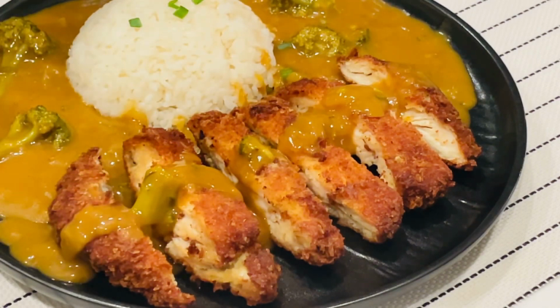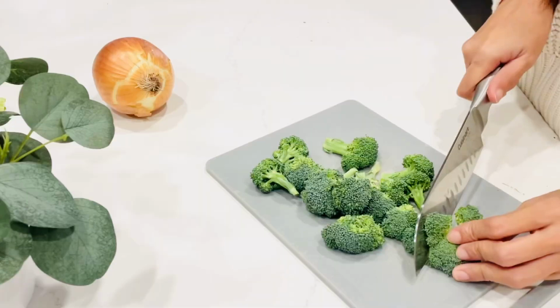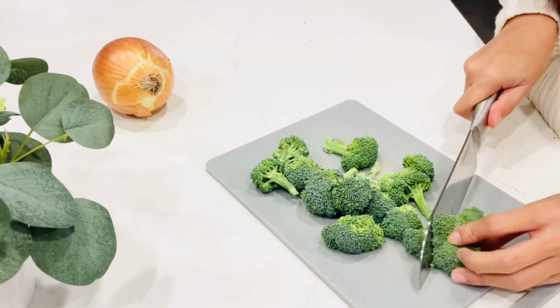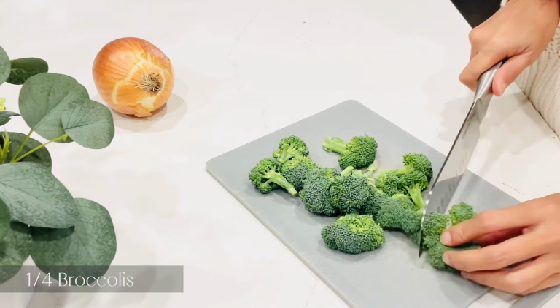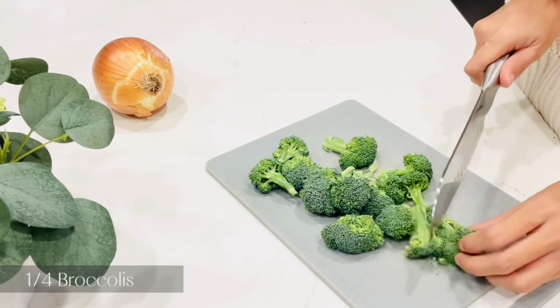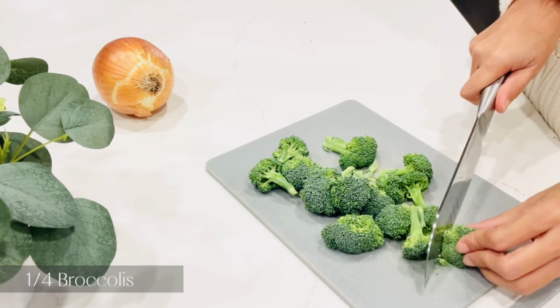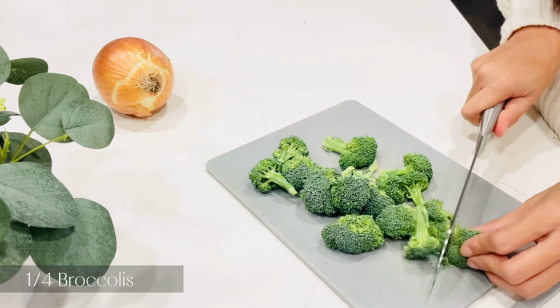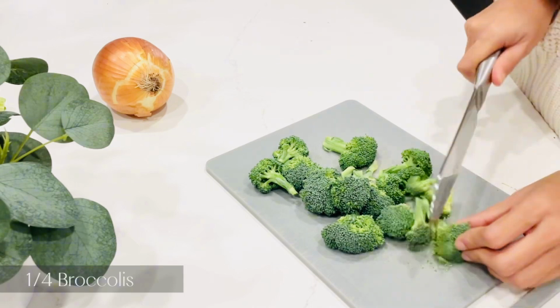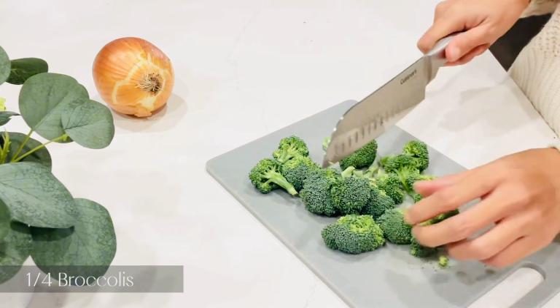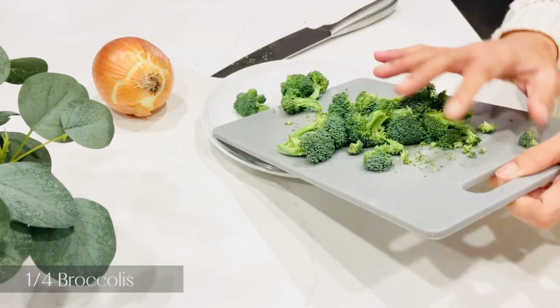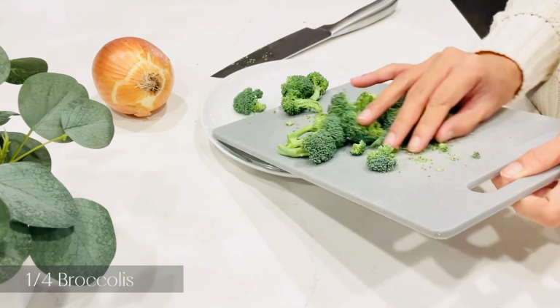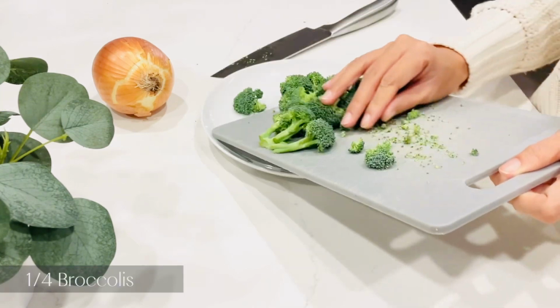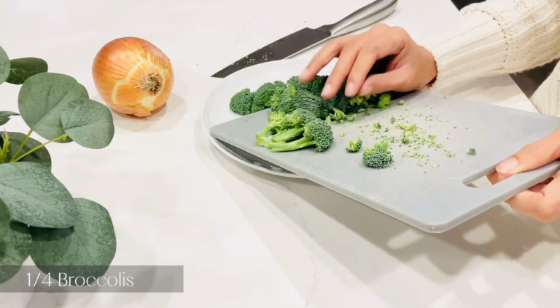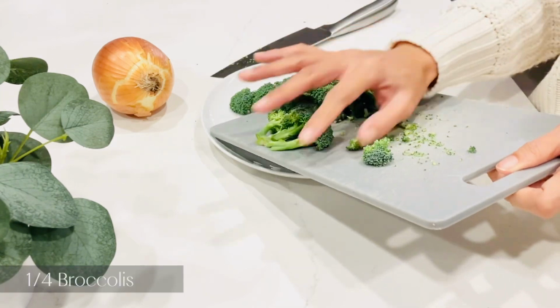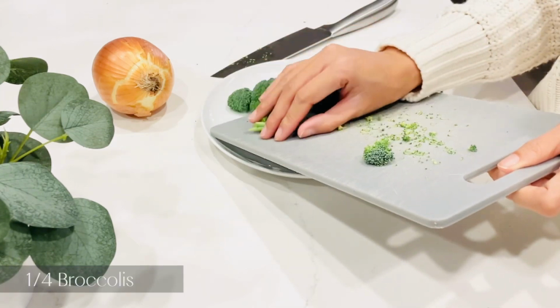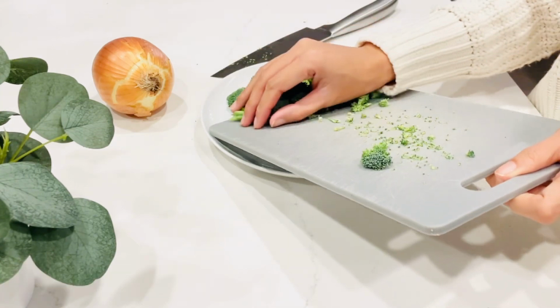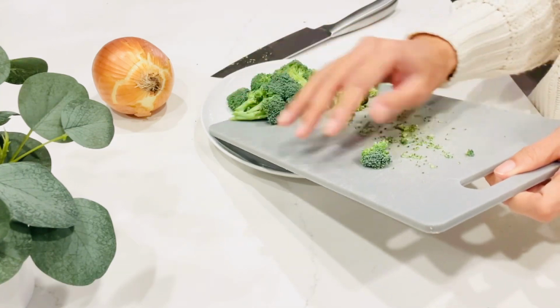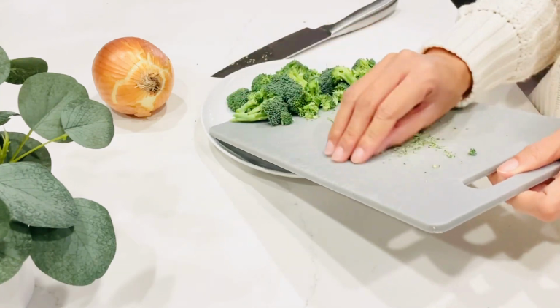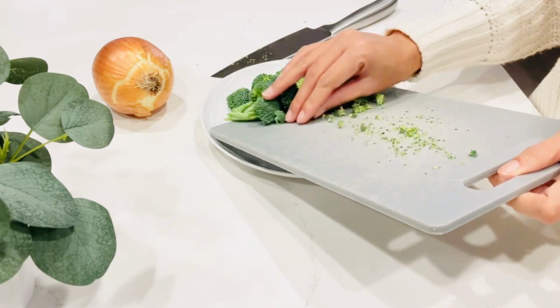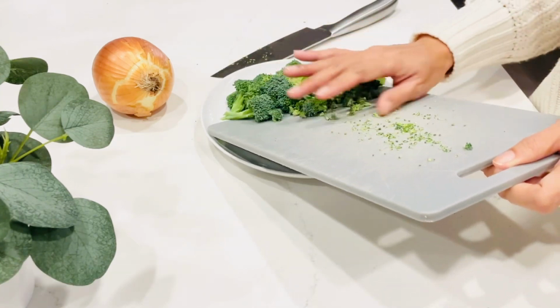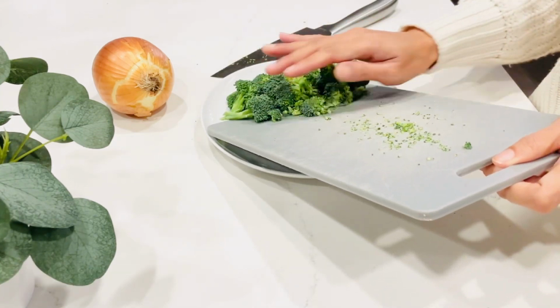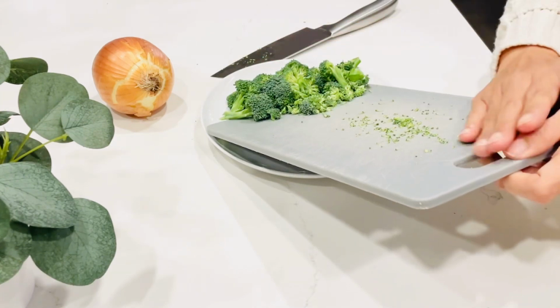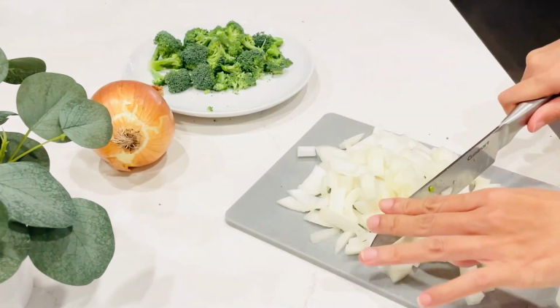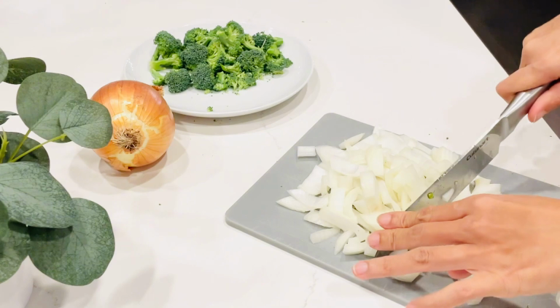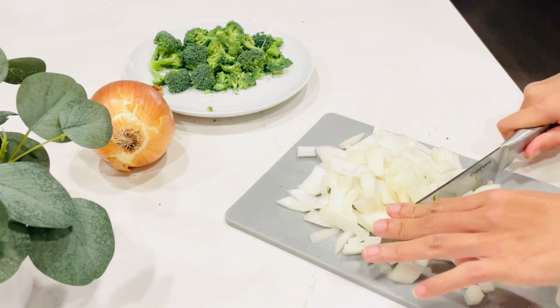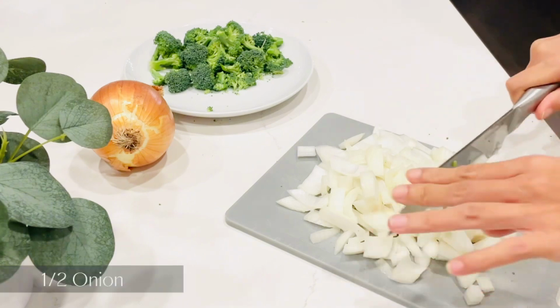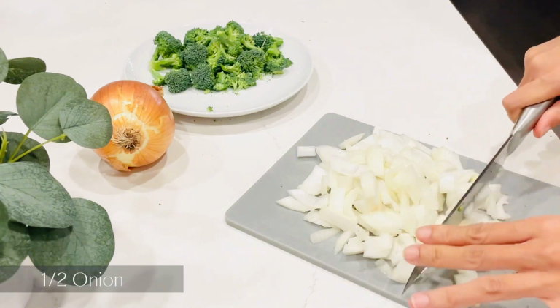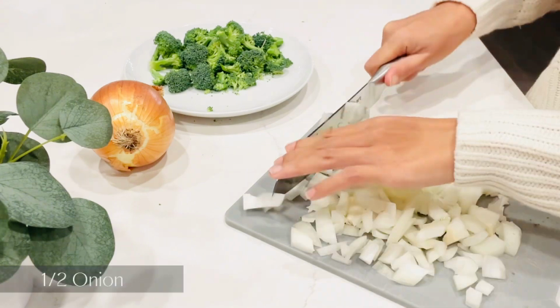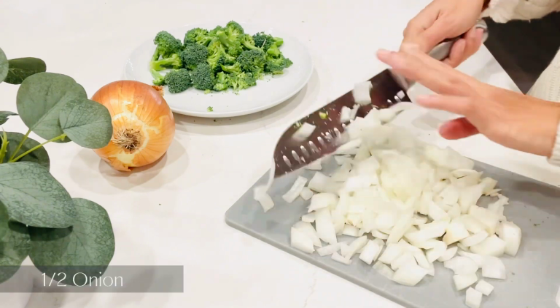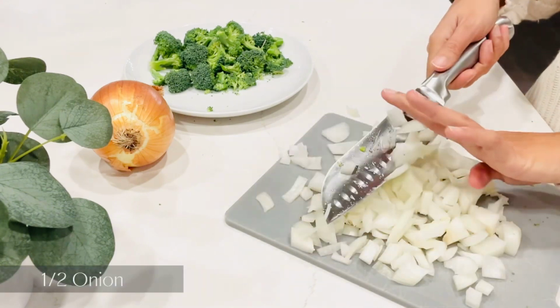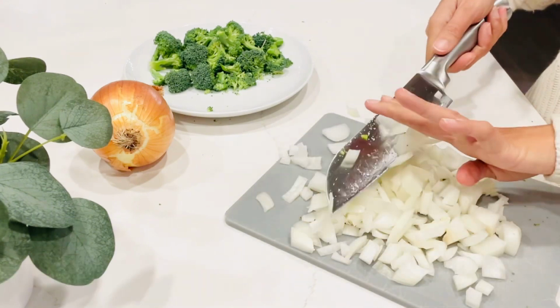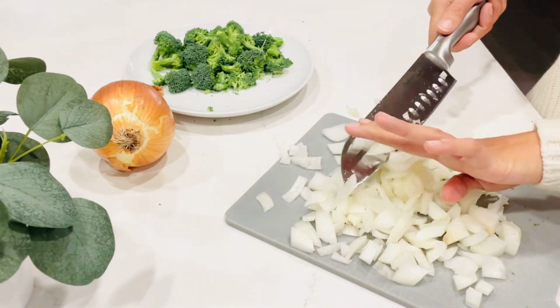Let's prepare some veggies. I'm using a quarter of a broccoli and half of an onion. You can use other veggies like a carrot if you want.